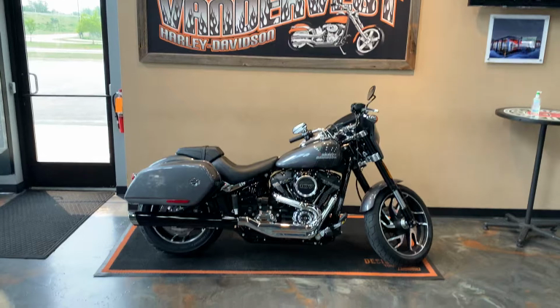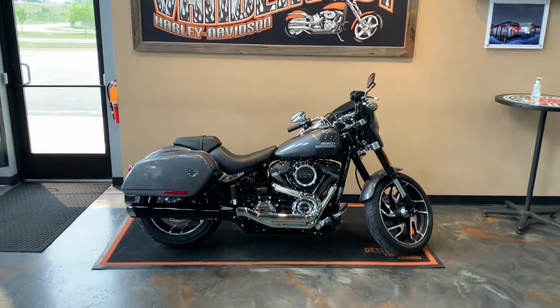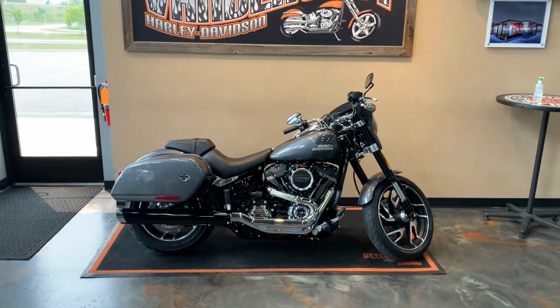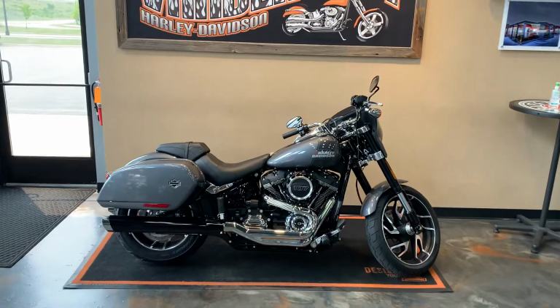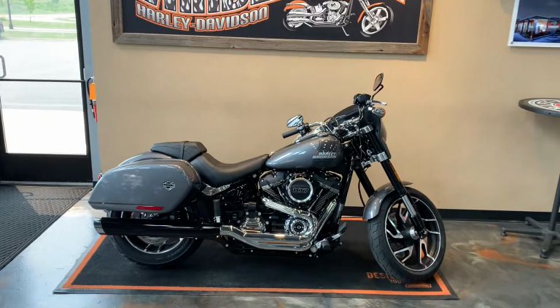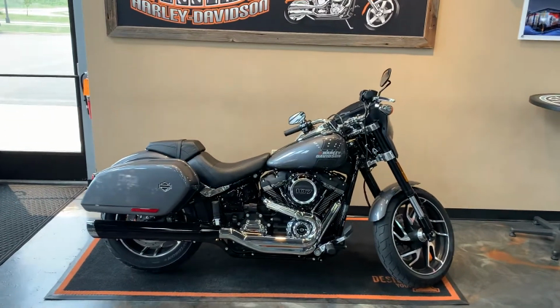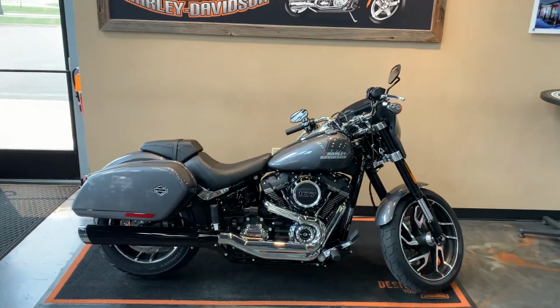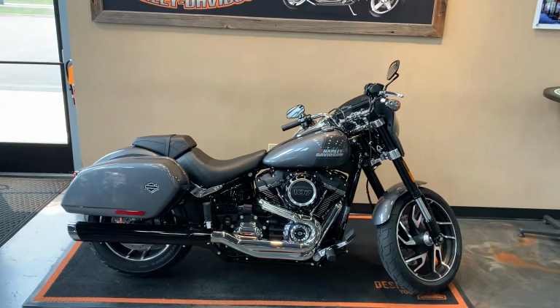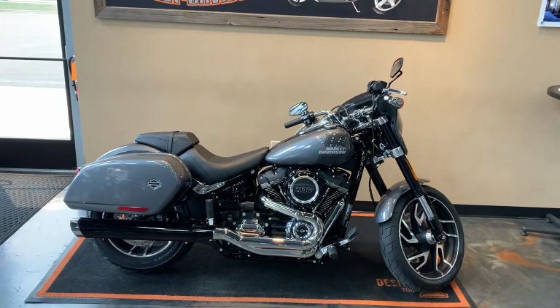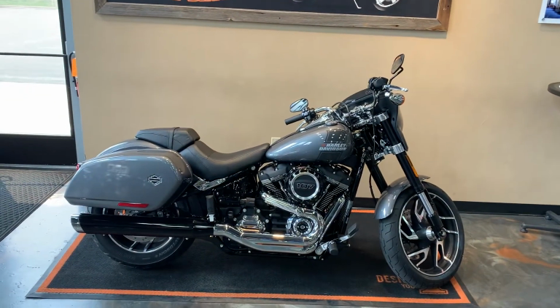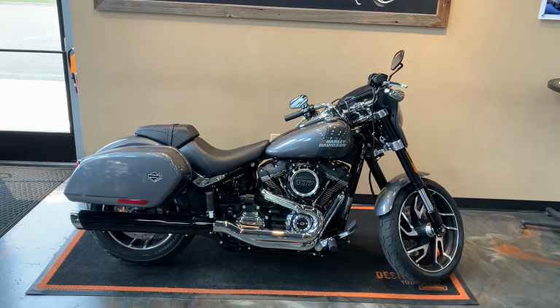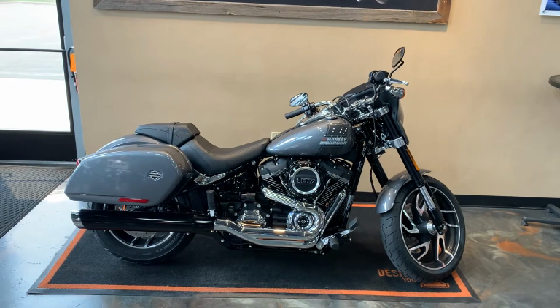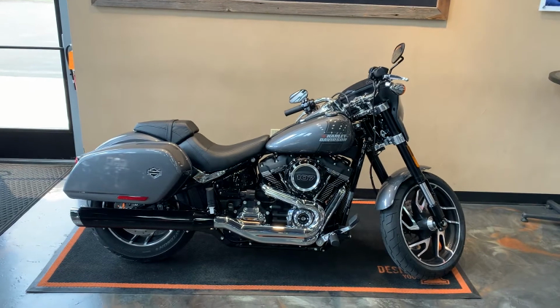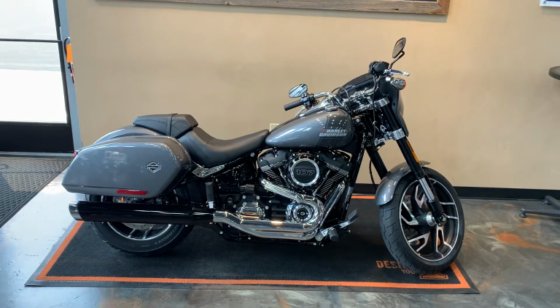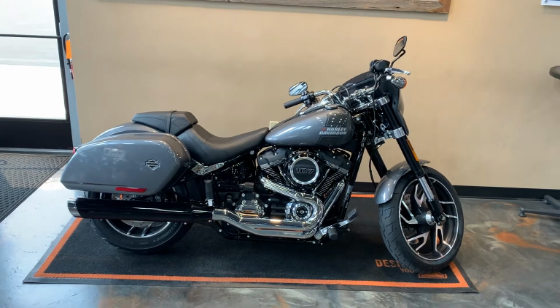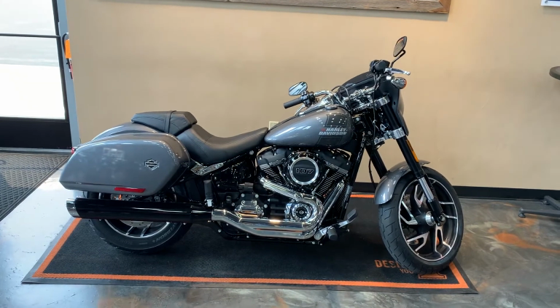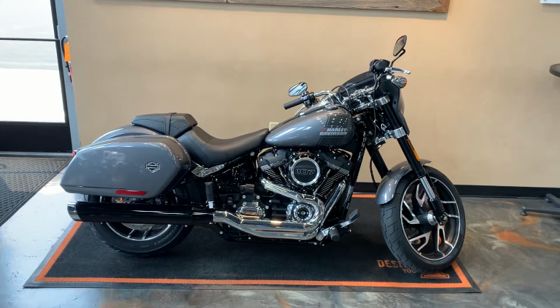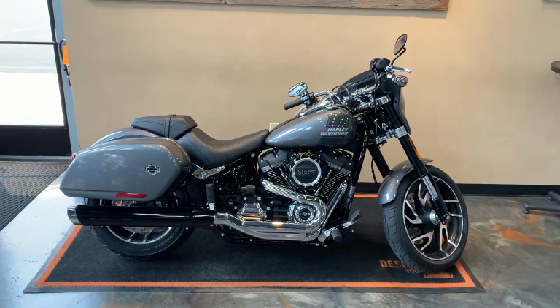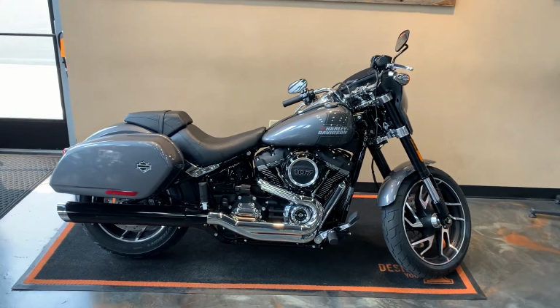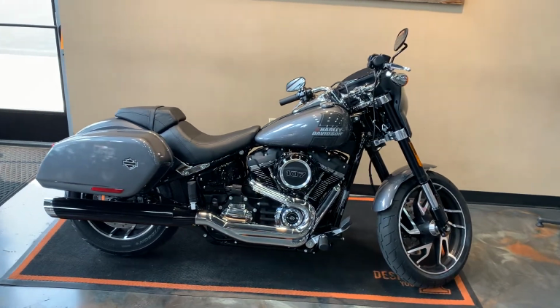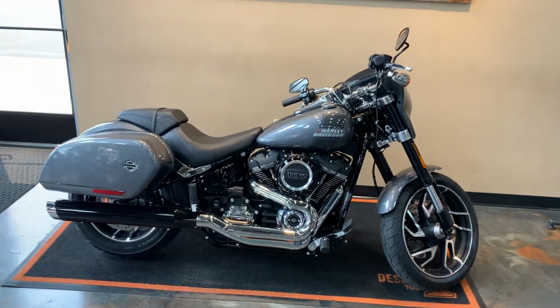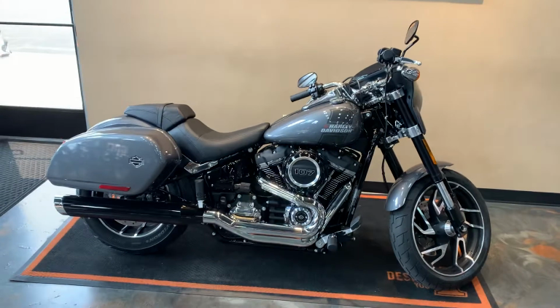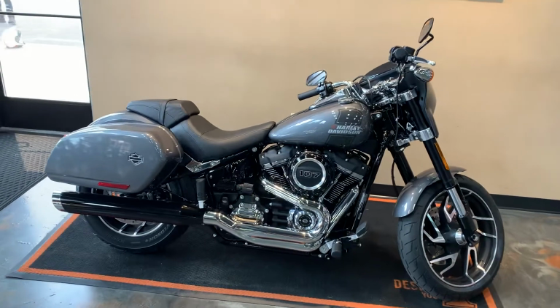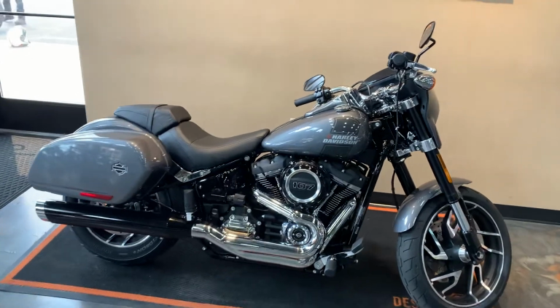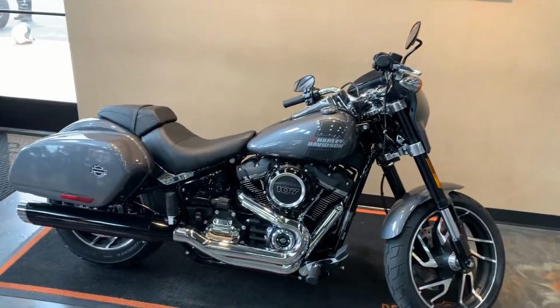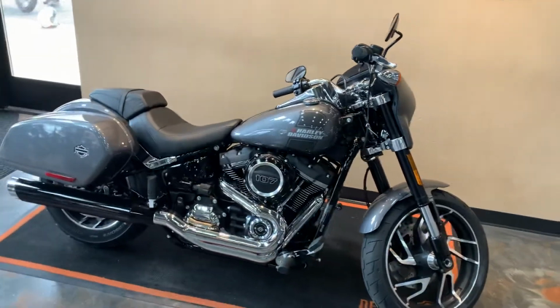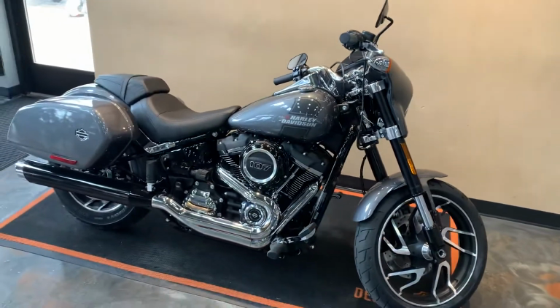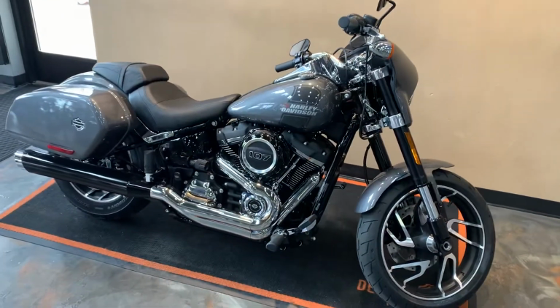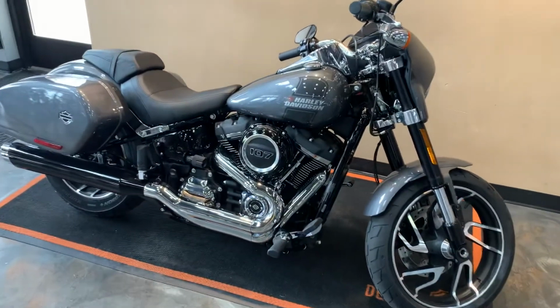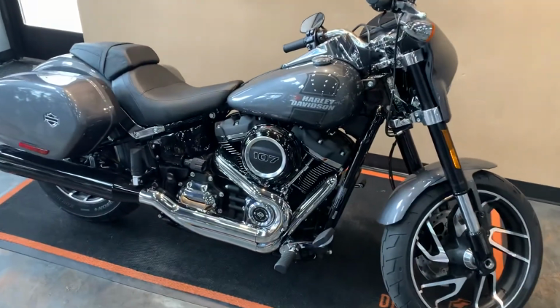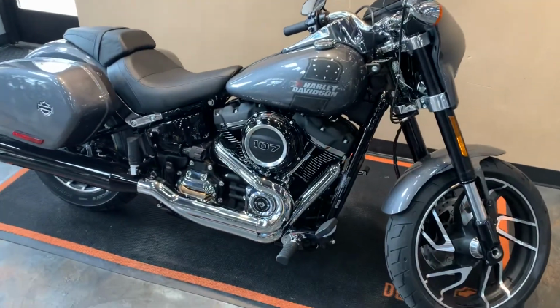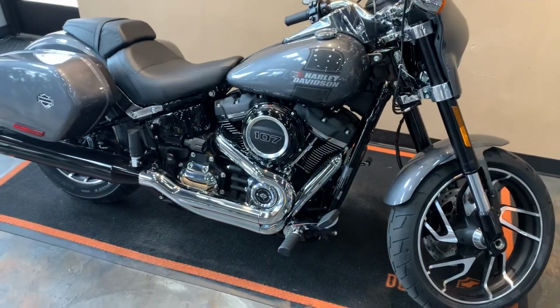First time to the floor here at Vandervest is the Gauntlet Gray Softail Sport Glide. Sharp color. This year on the Sport Glides they have painted-to-match bags. This one's Gauntlet Gray, and it's got the Milwaukee 8-107 on it.